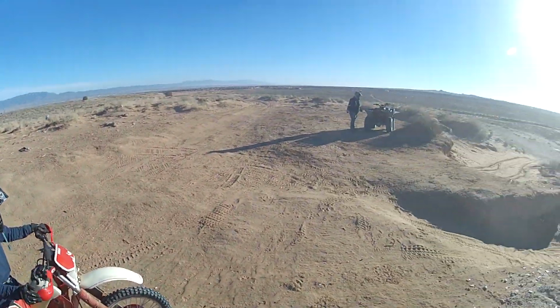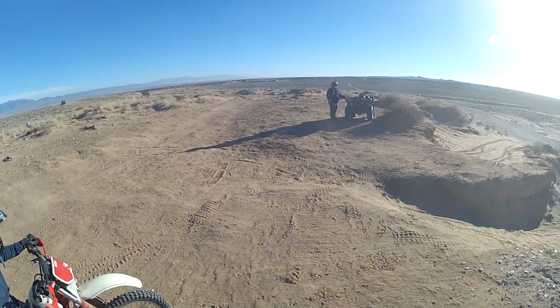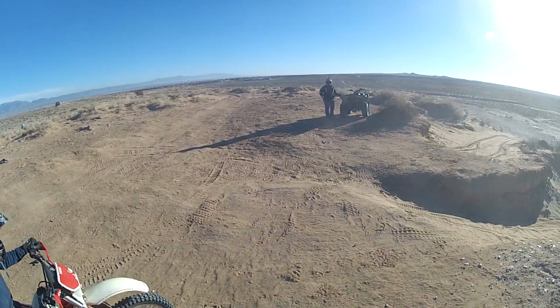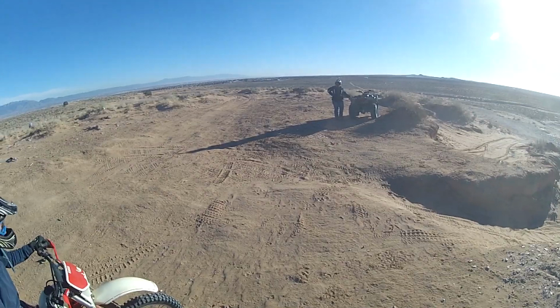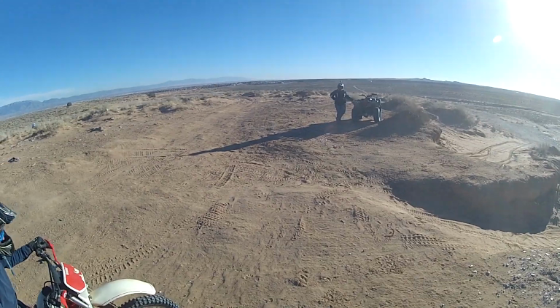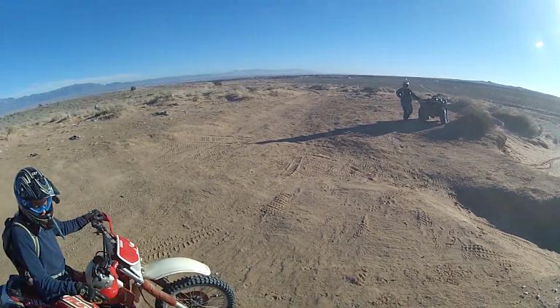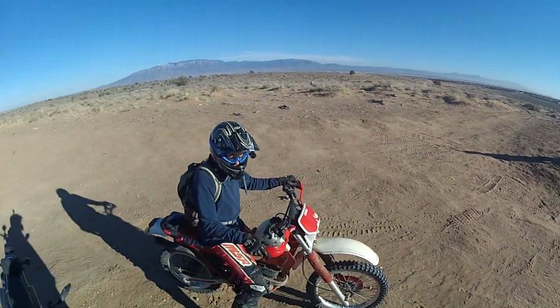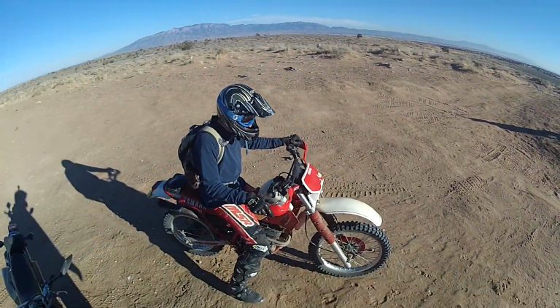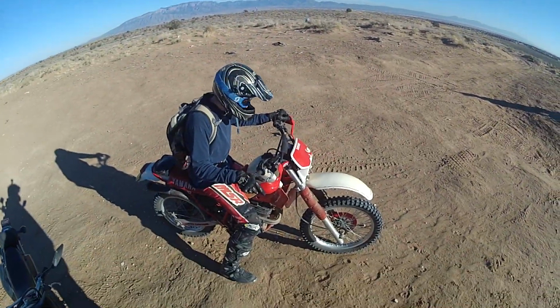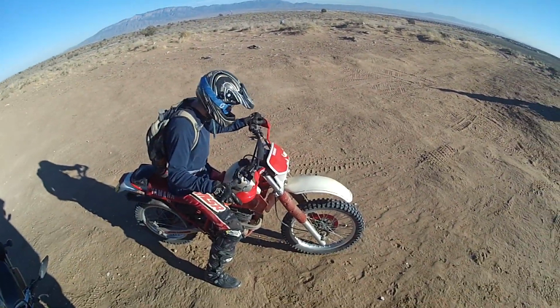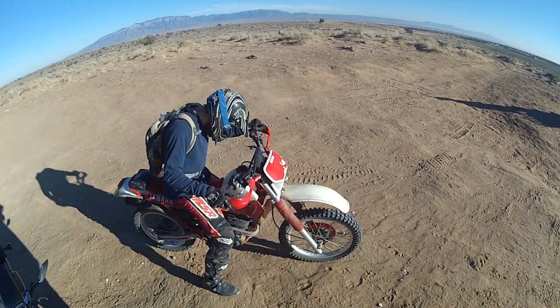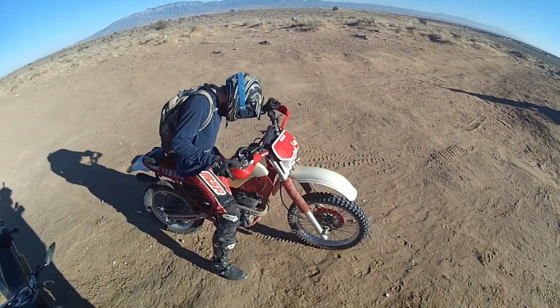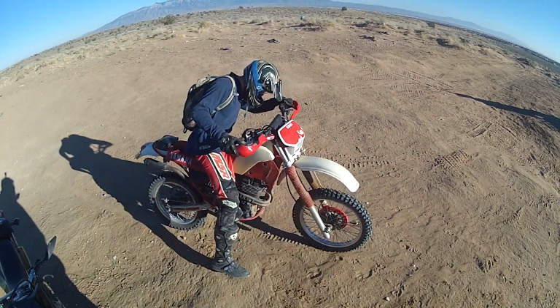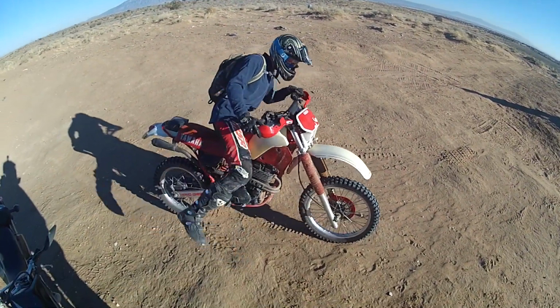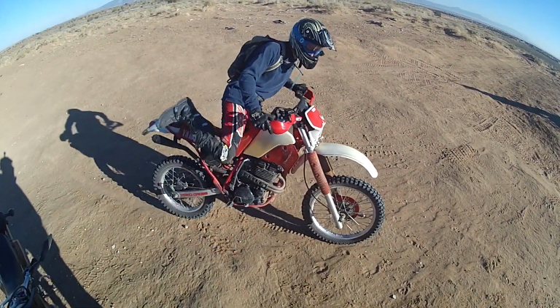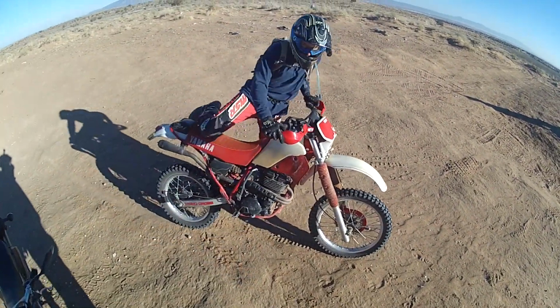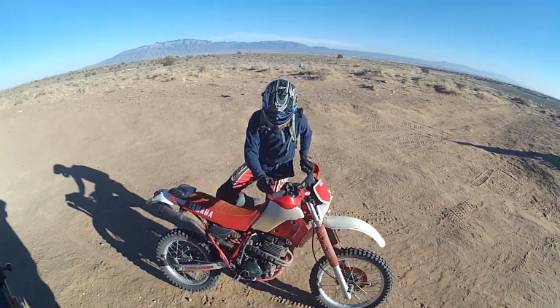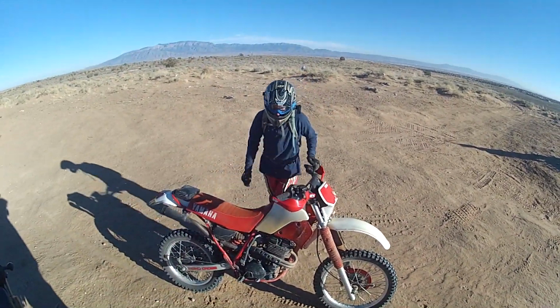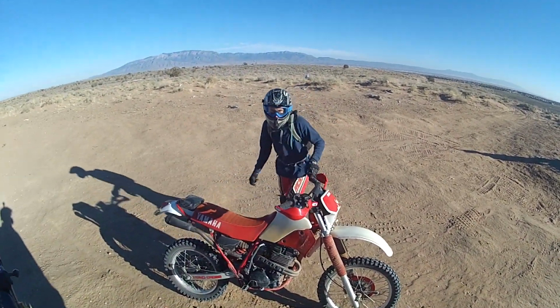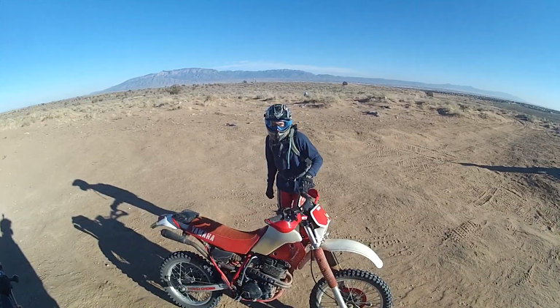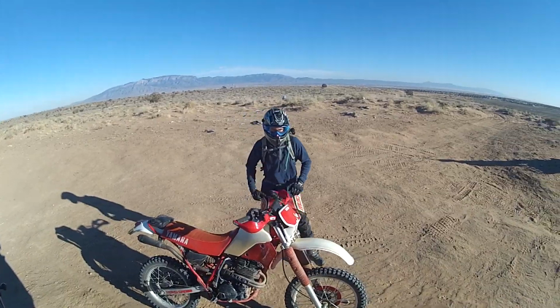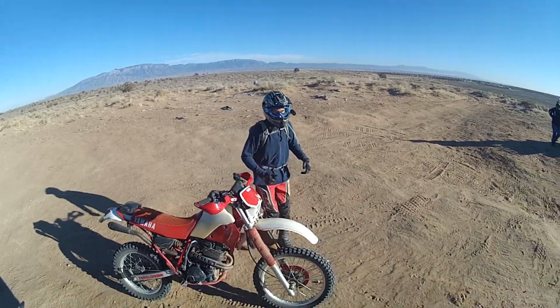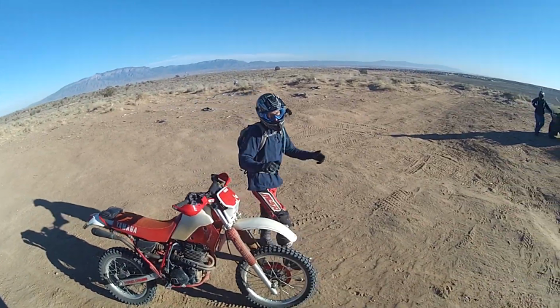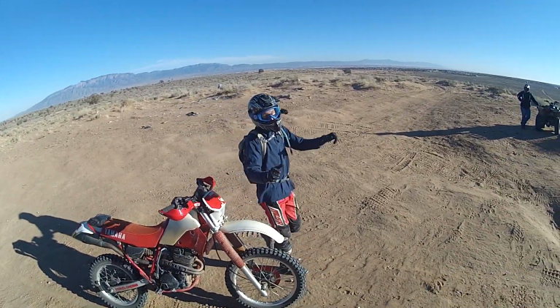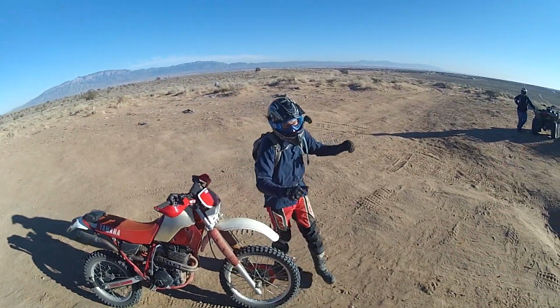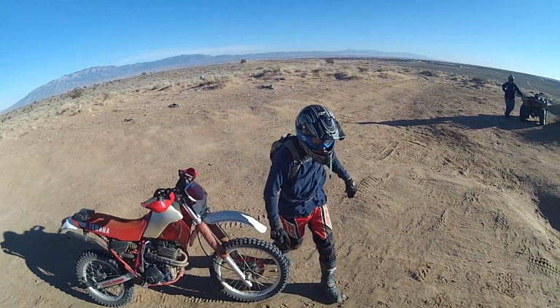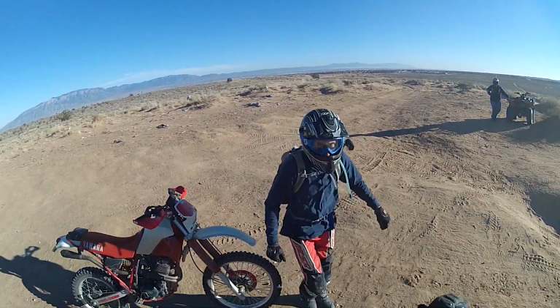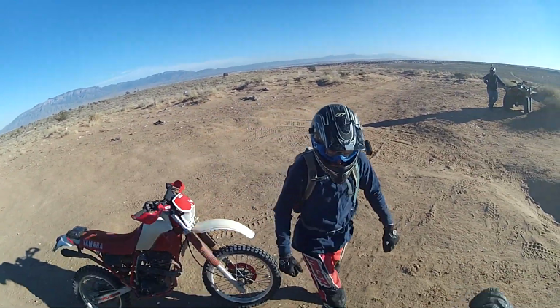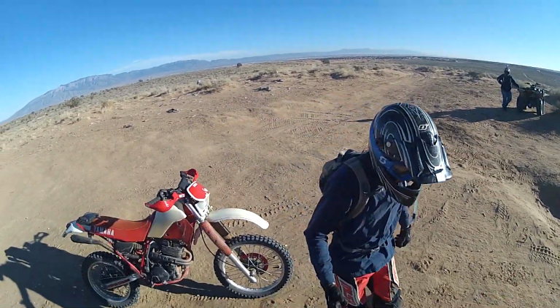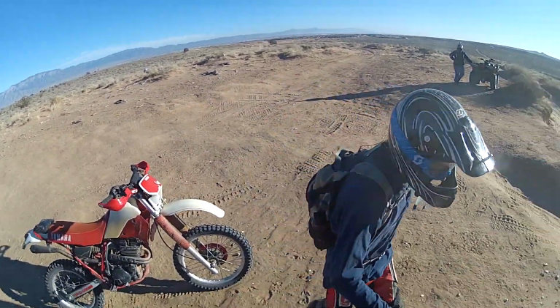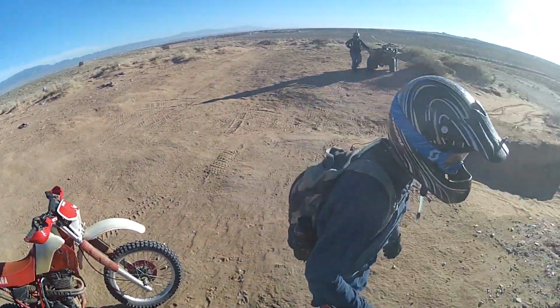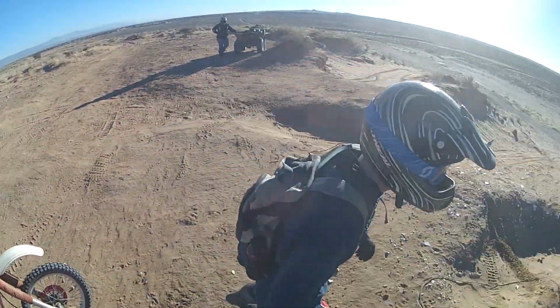That's scary on this bike because it doesn't feel like it's going fast enough. Because Katie's like... I feel like you're going fast.